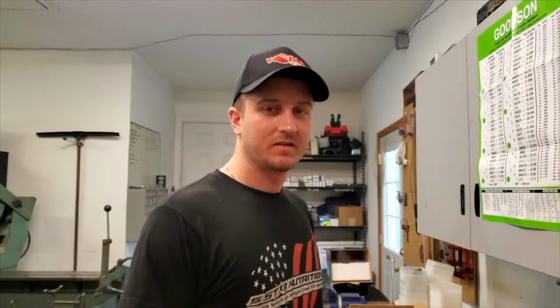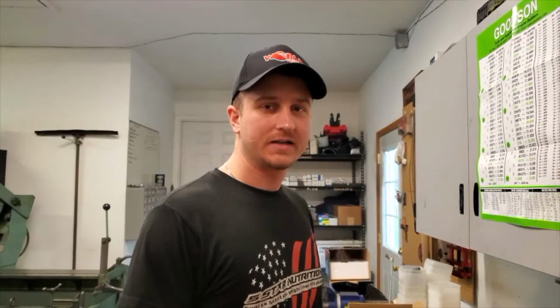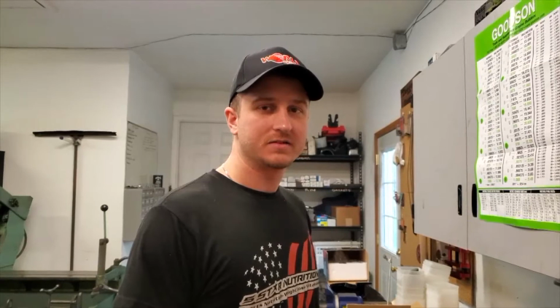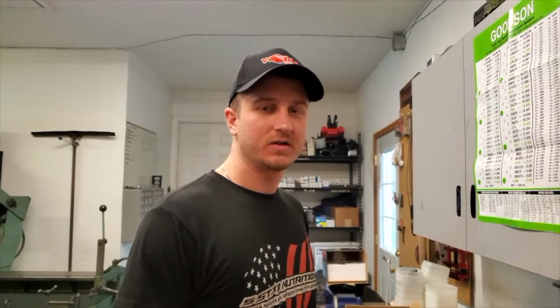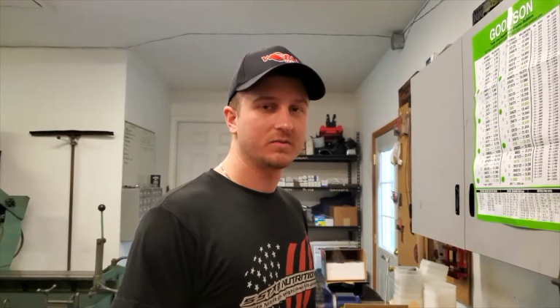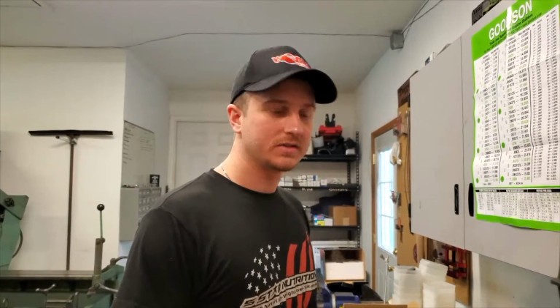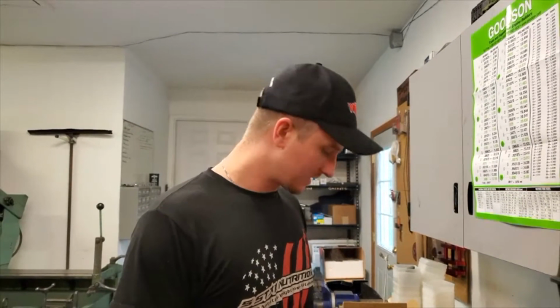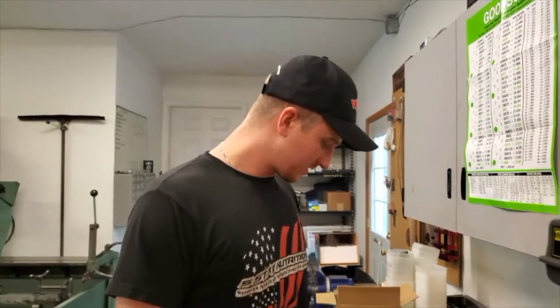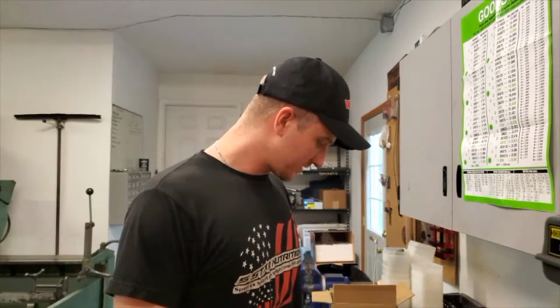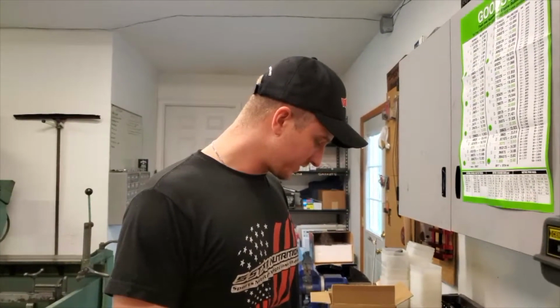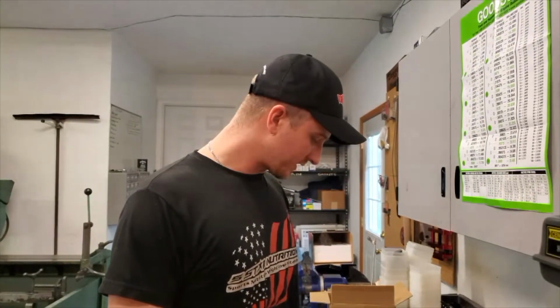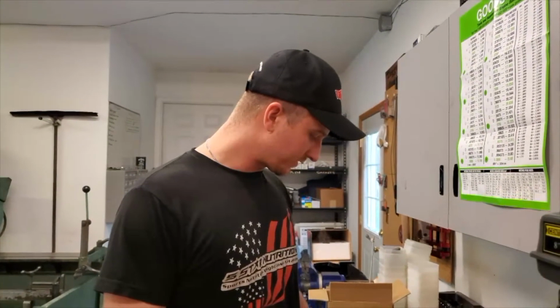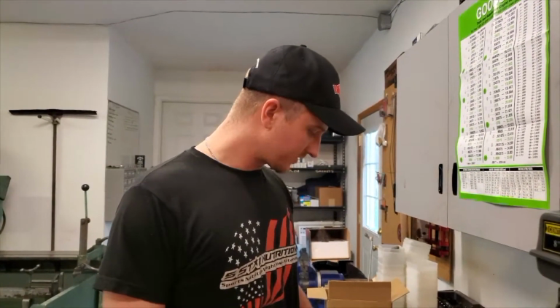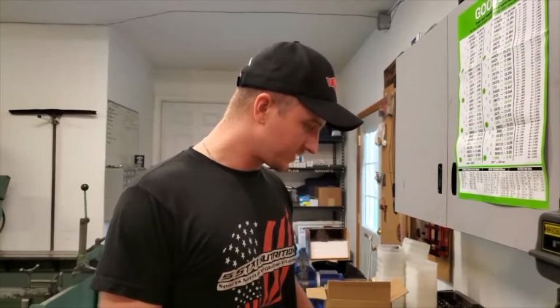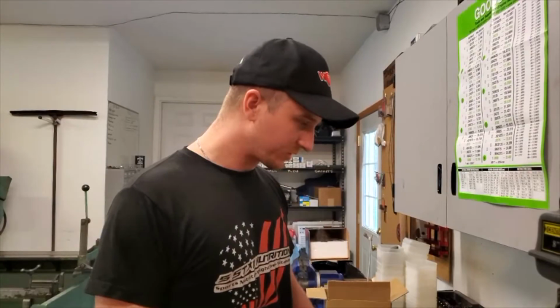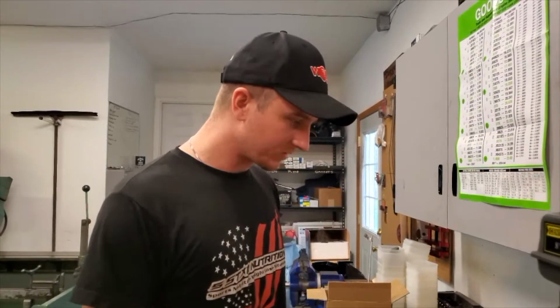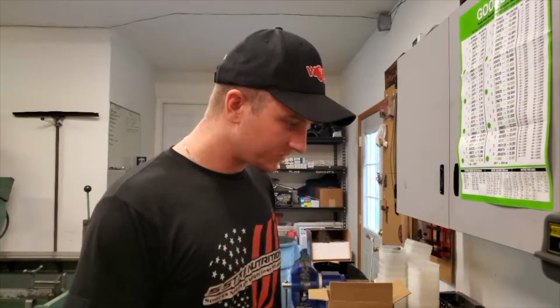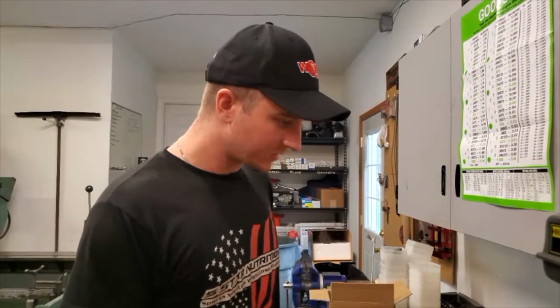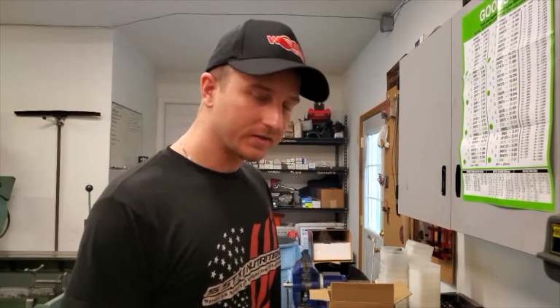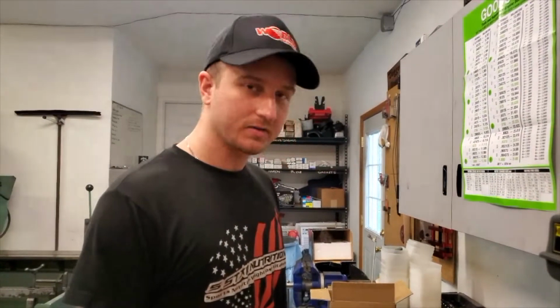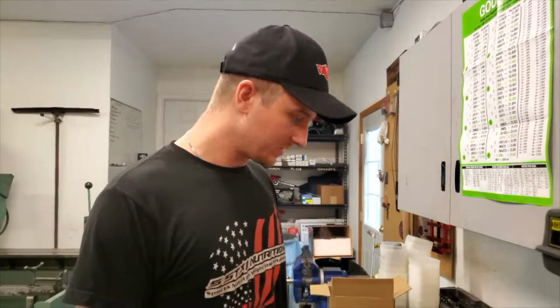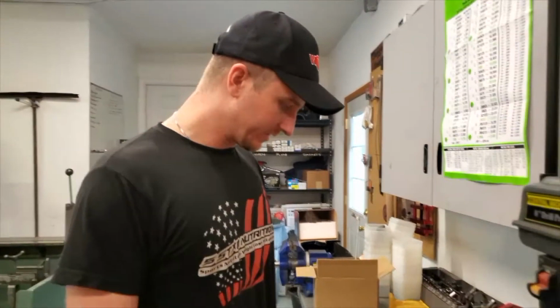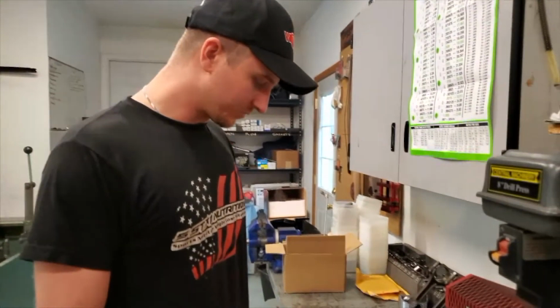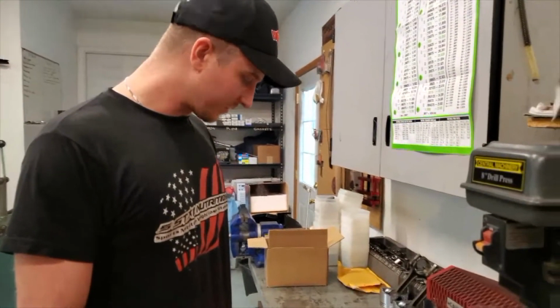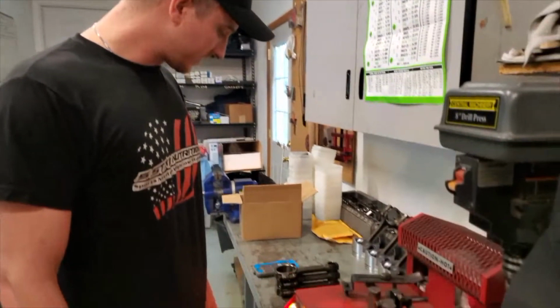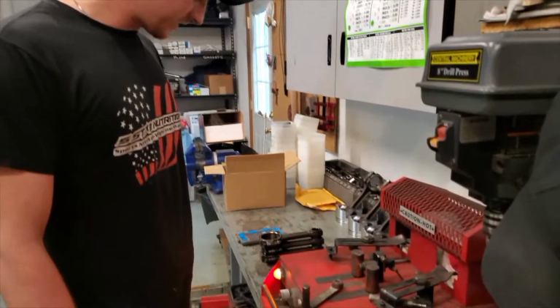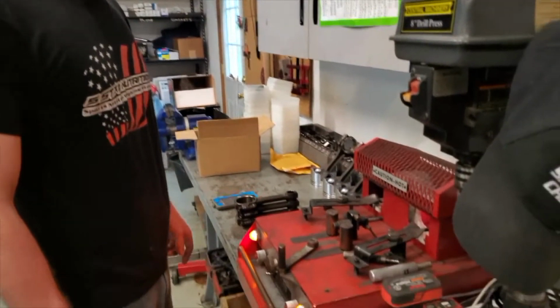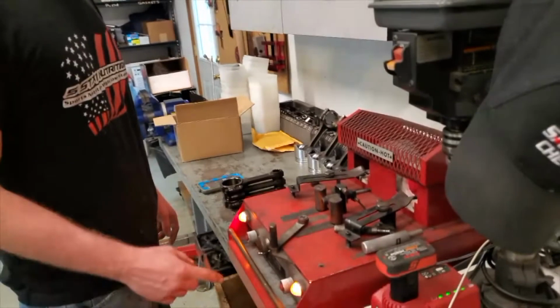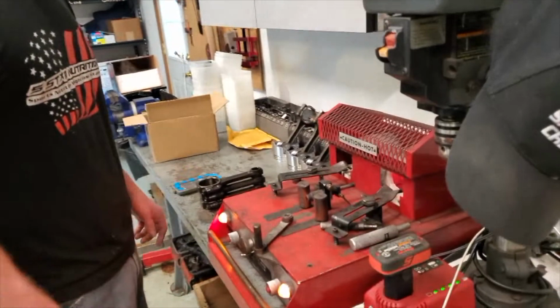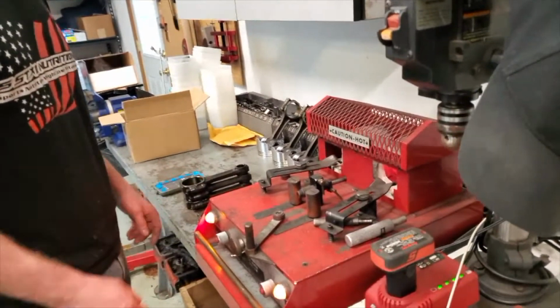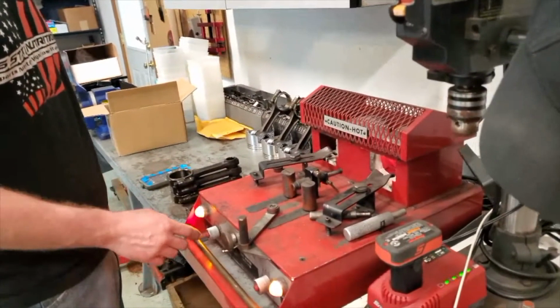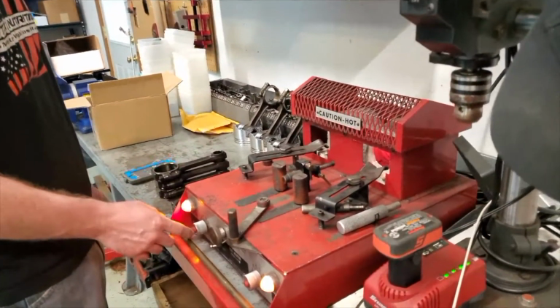Hey guys, this is Brian Doggett with Doggett's Engines. We're putting a set of pistons on some press fit connecting rods today and we'll show you how we go about doing that using the Sun and Rod heater here.